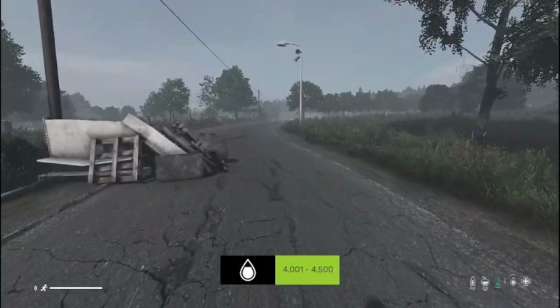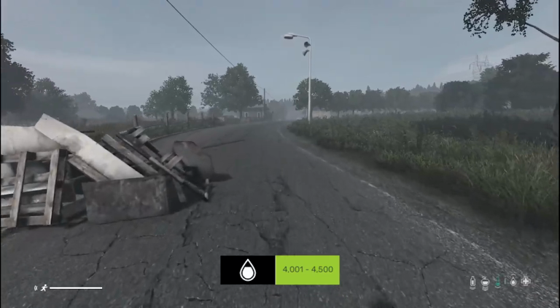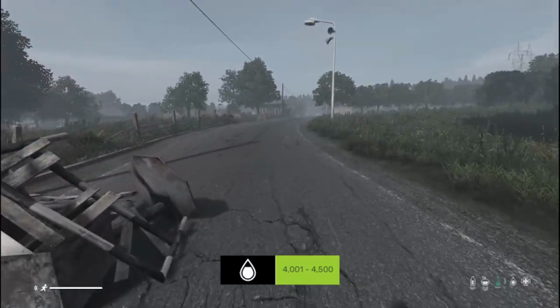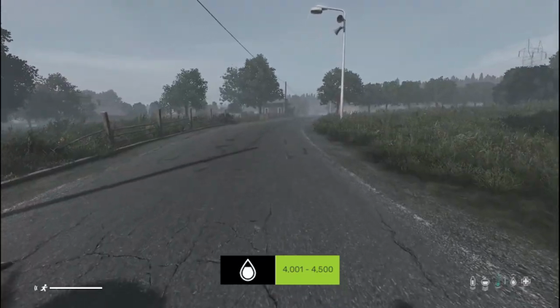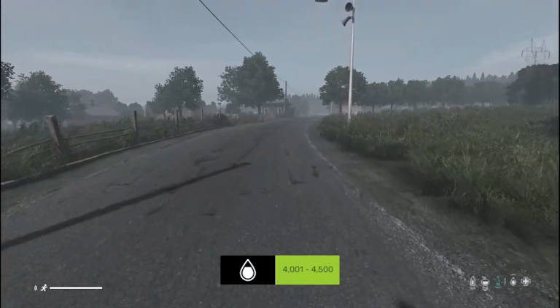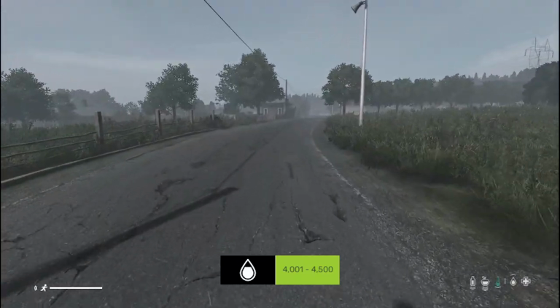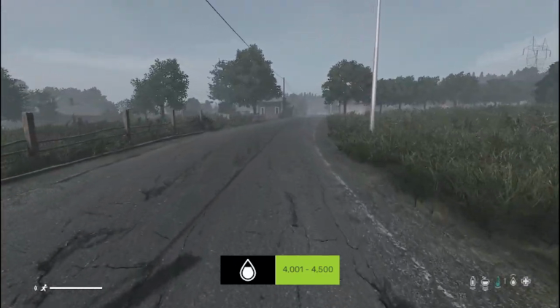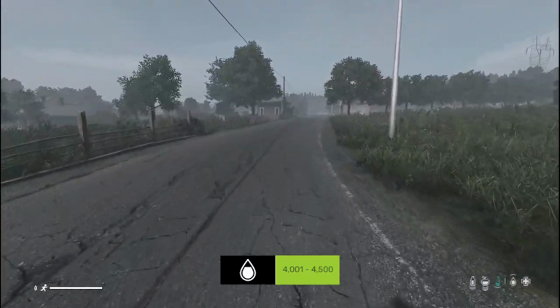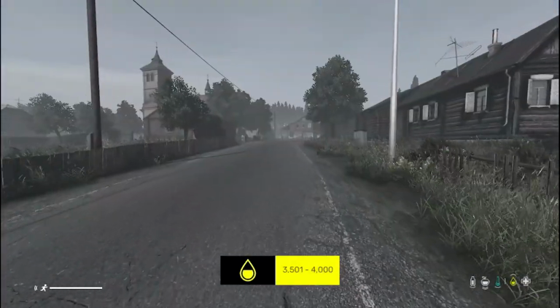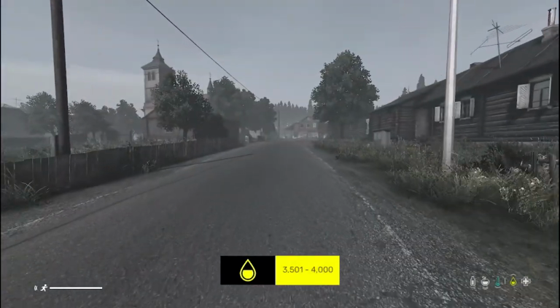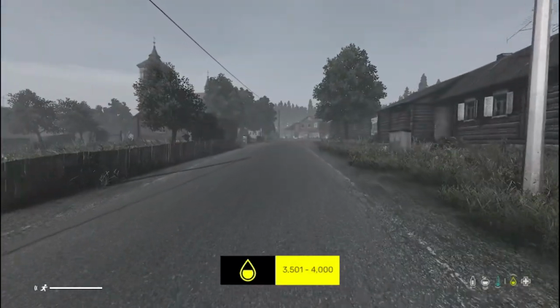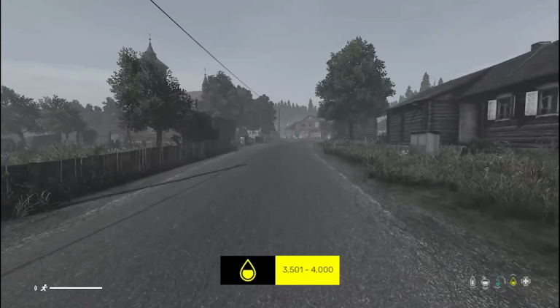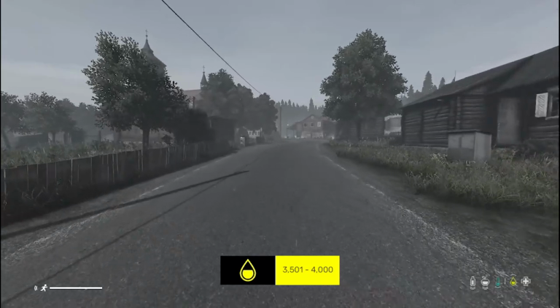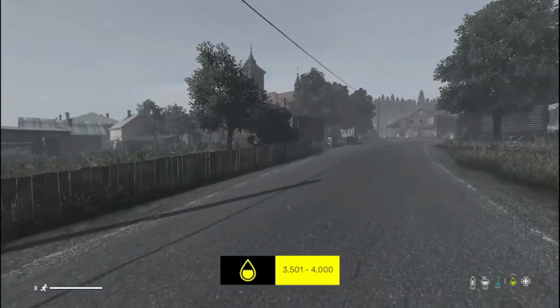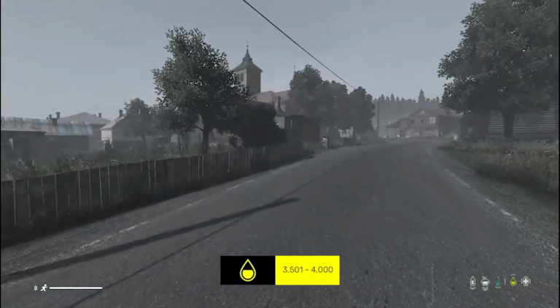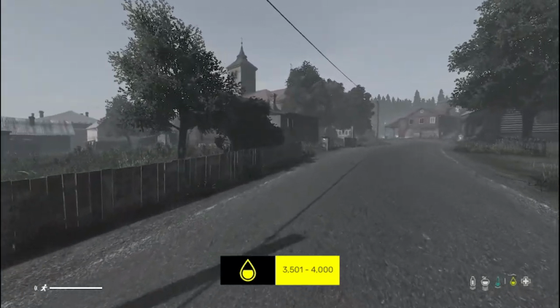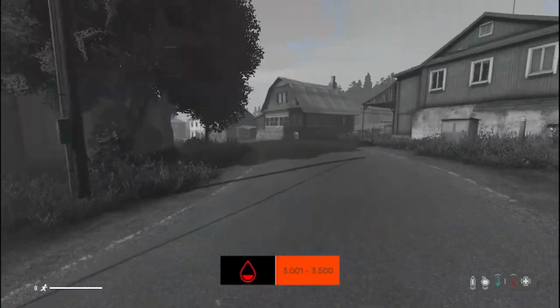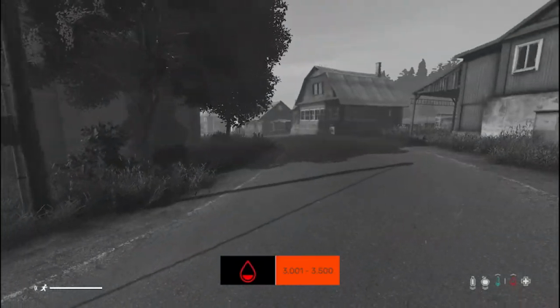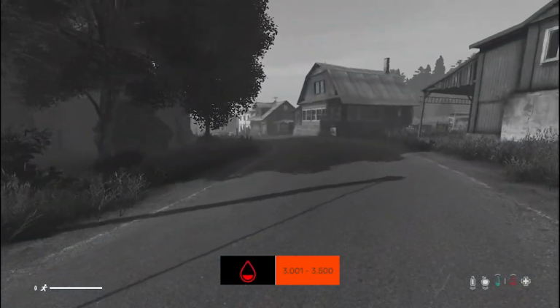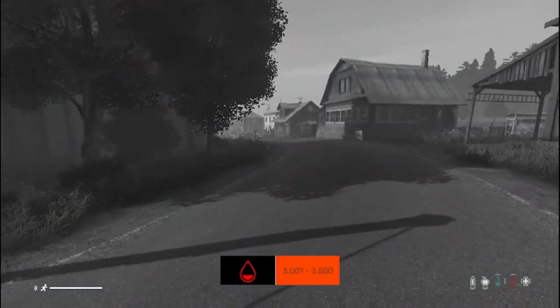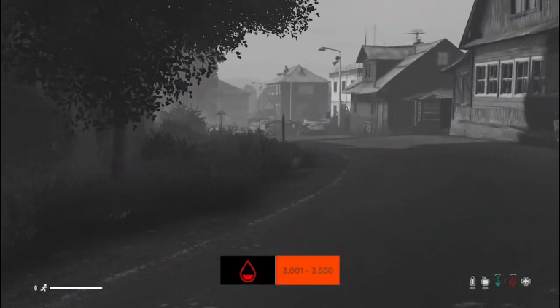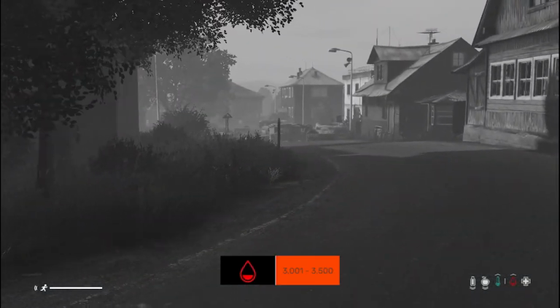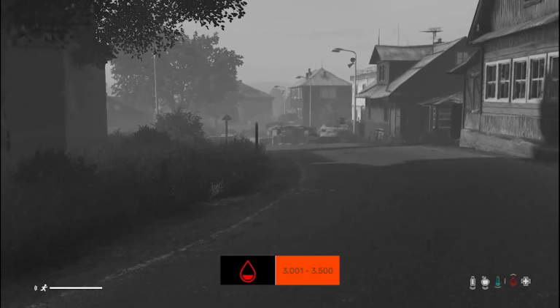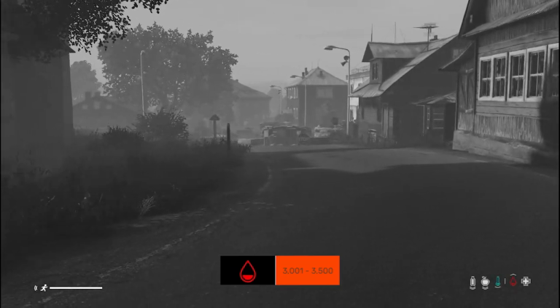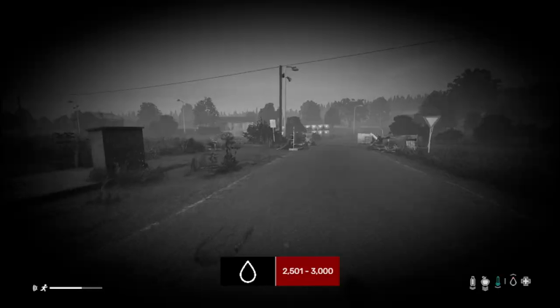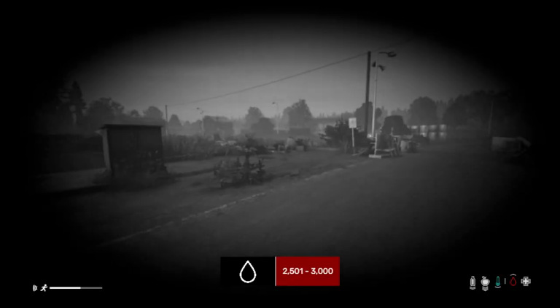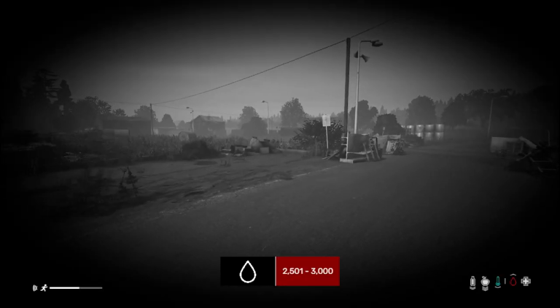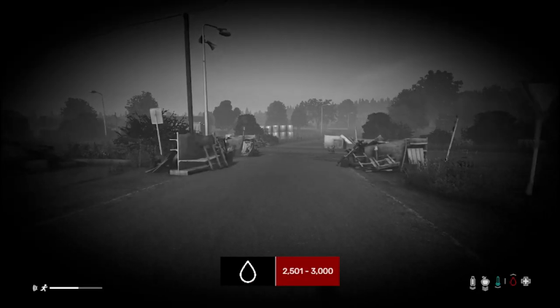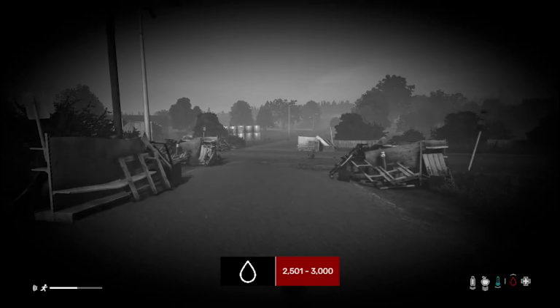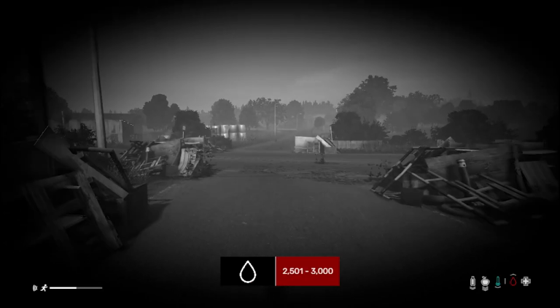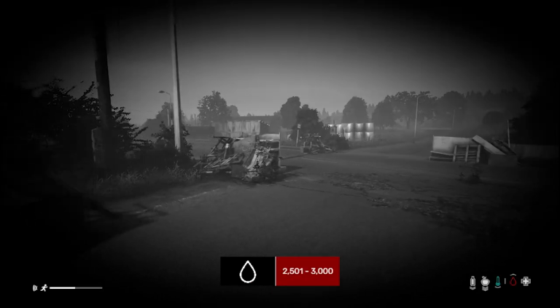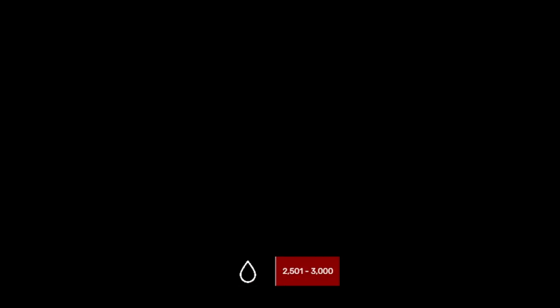4,001 to 4,500 is slightly grey. 3,501 to 4,000 is even more grey. 3,001 to 3,500 is very grey. At 2,501 to 3,000 you'll start passing out.